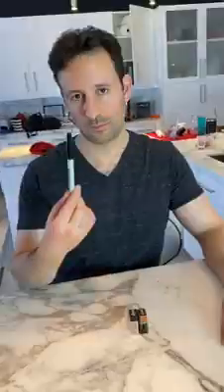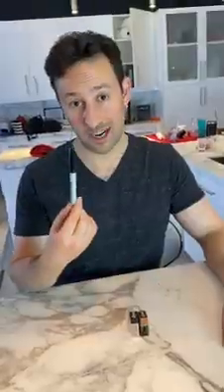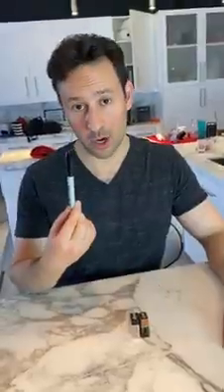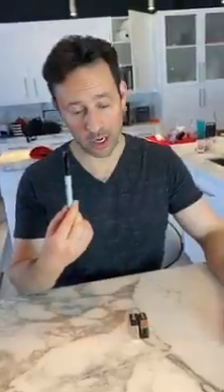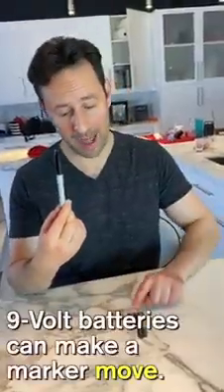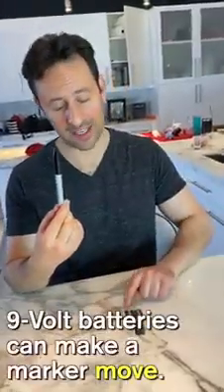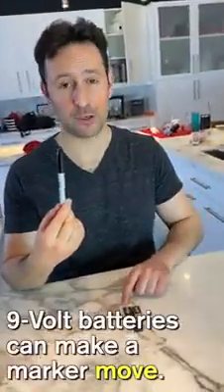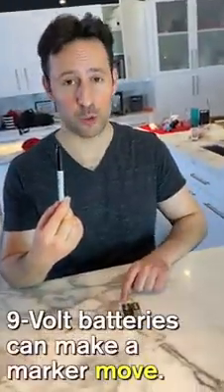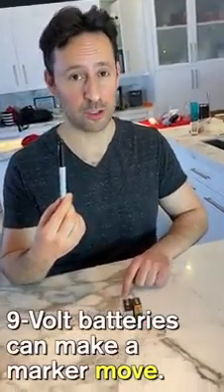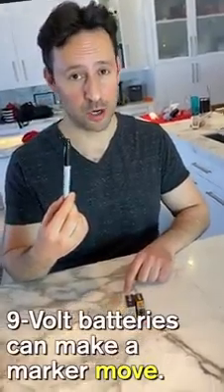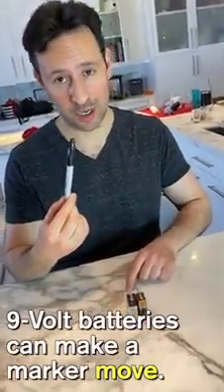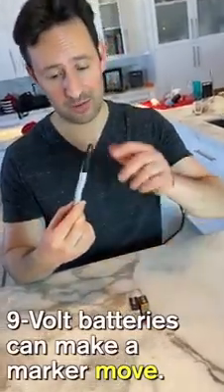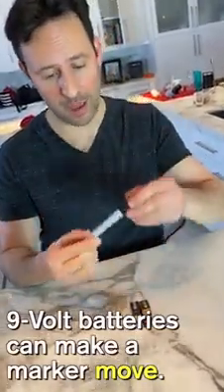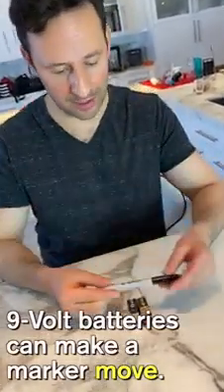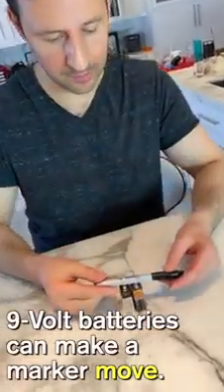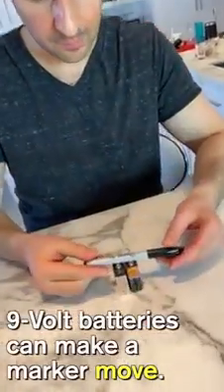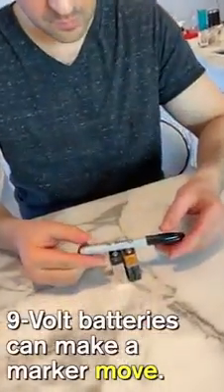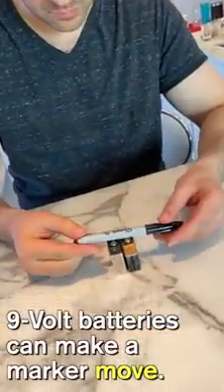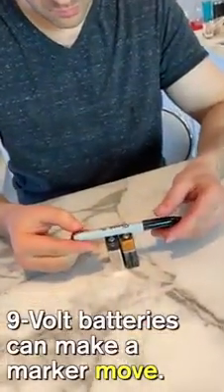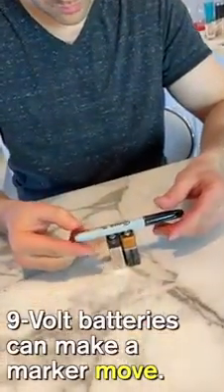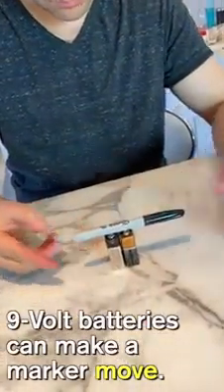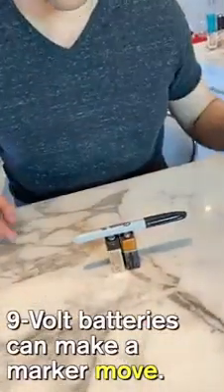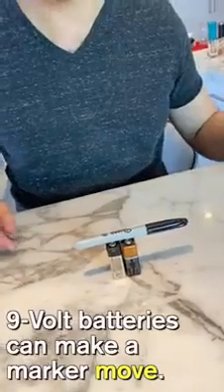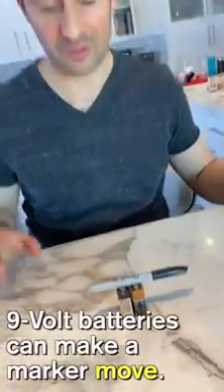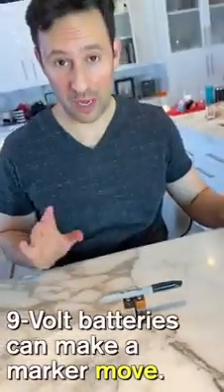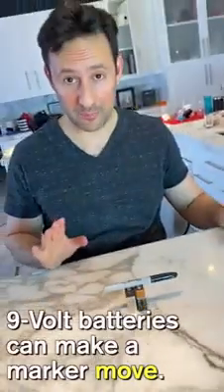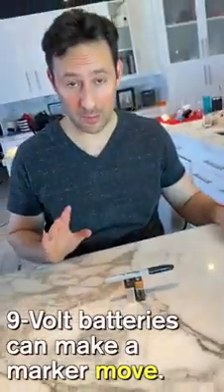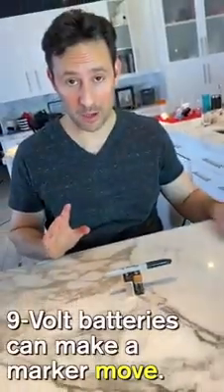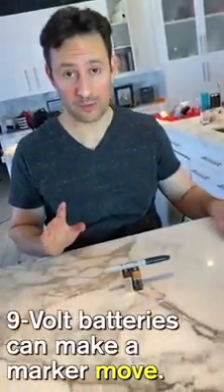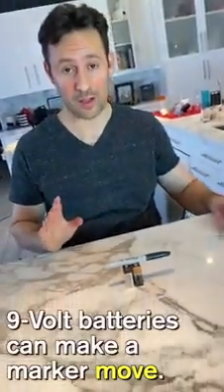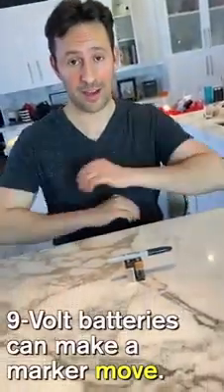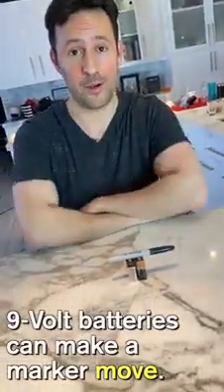Take a marker and balance it on two charged 9-volt batteries. After you wait a bit, the marker will fall on its own.